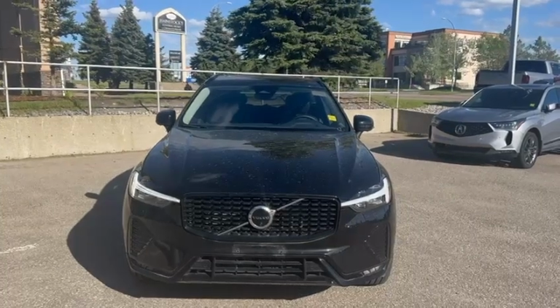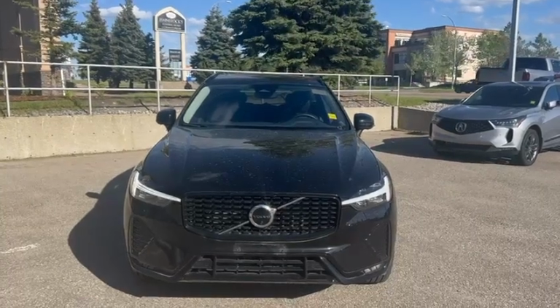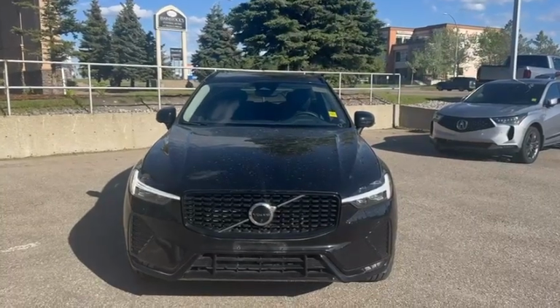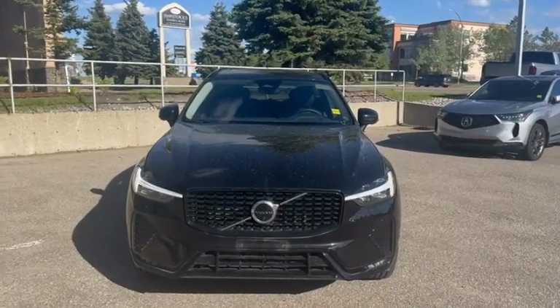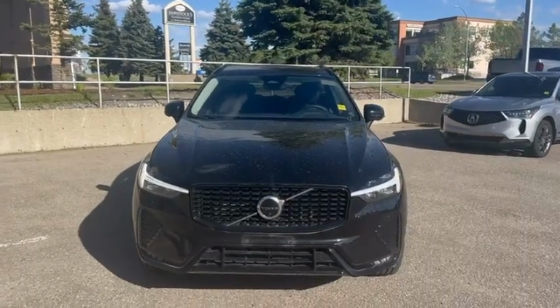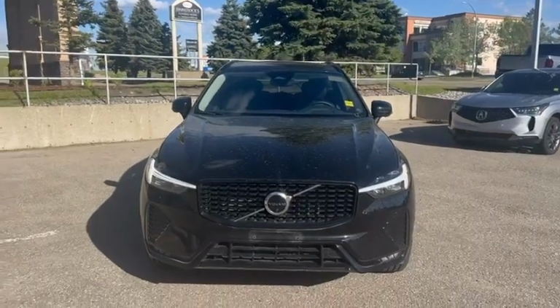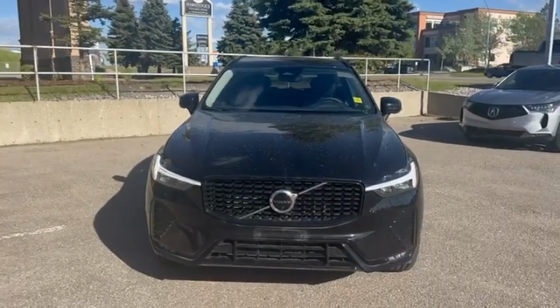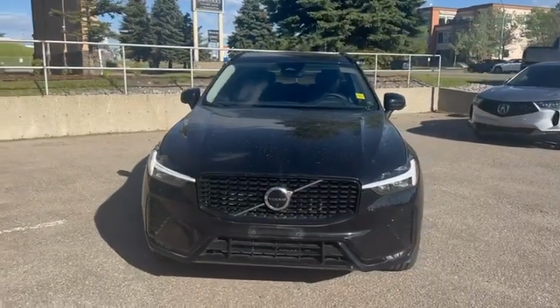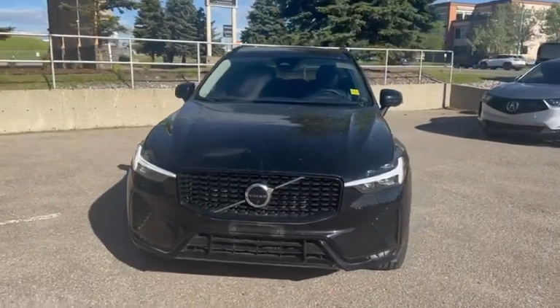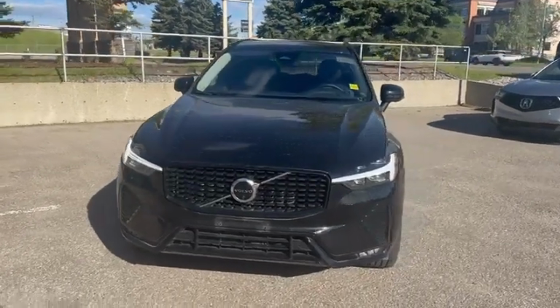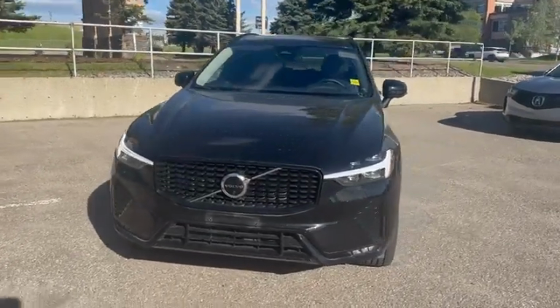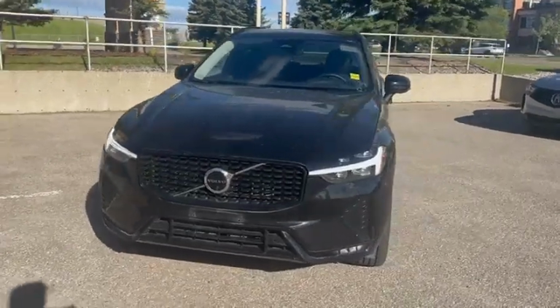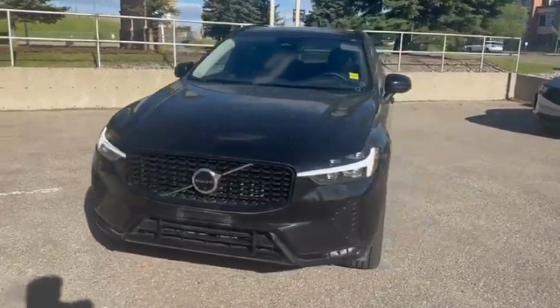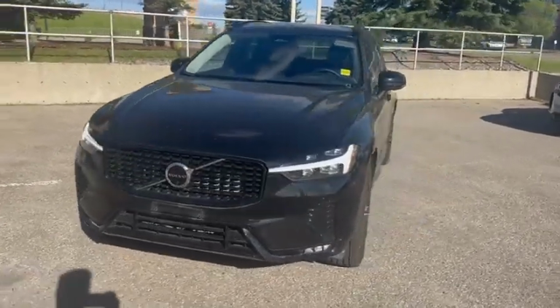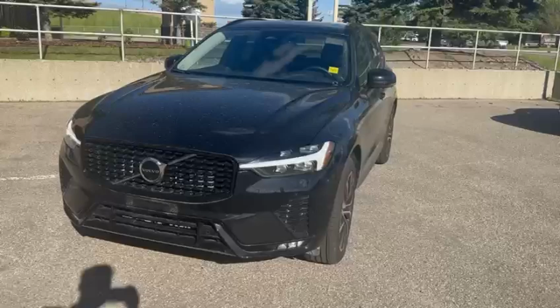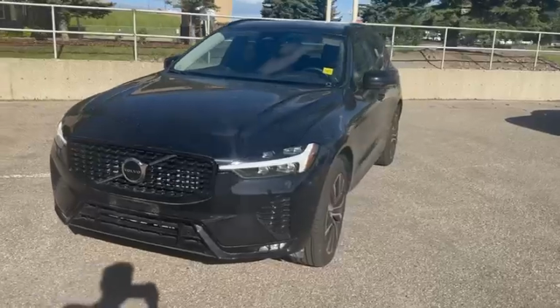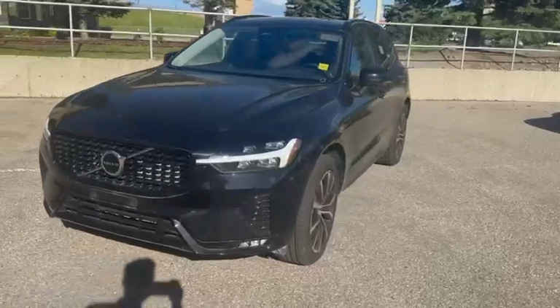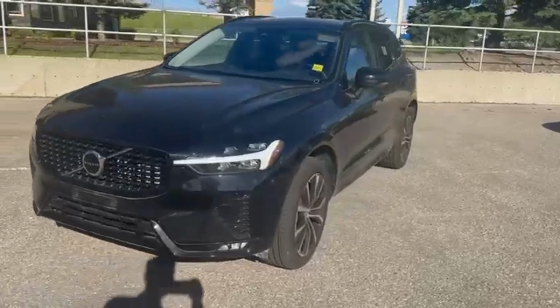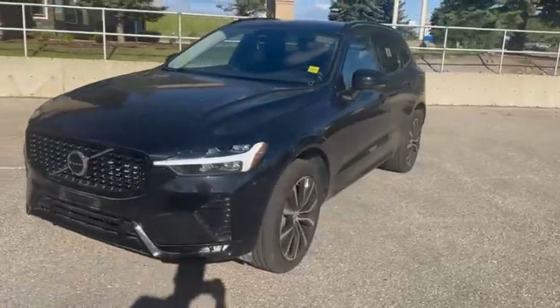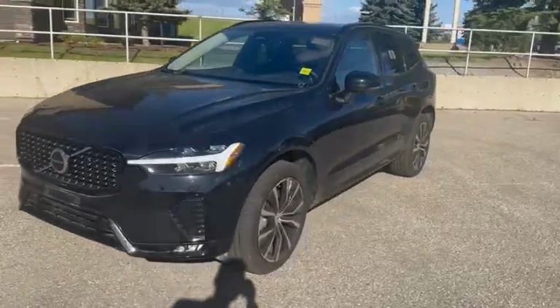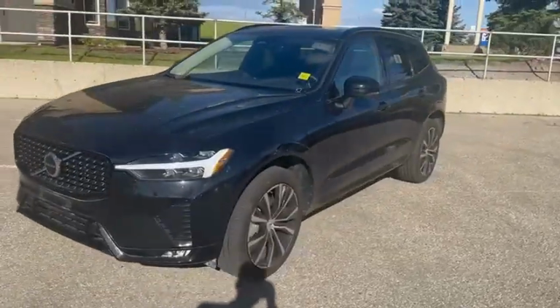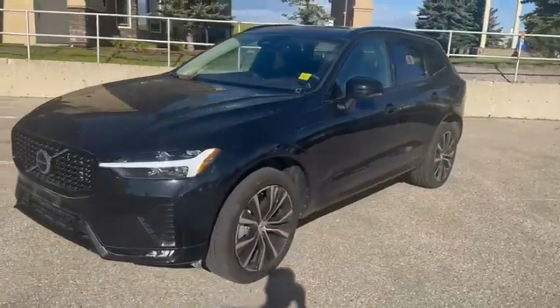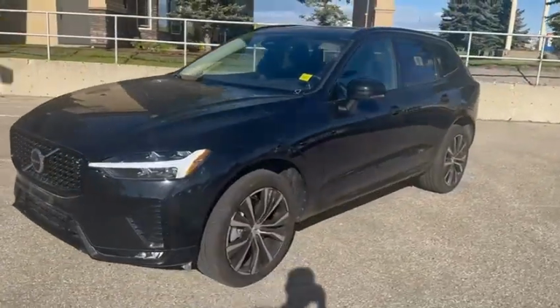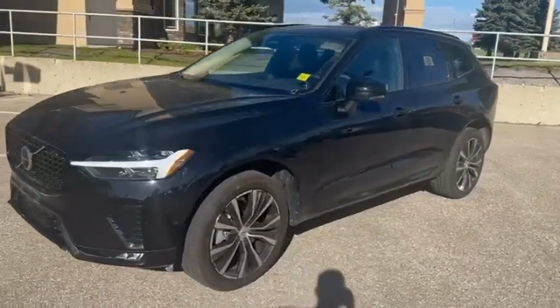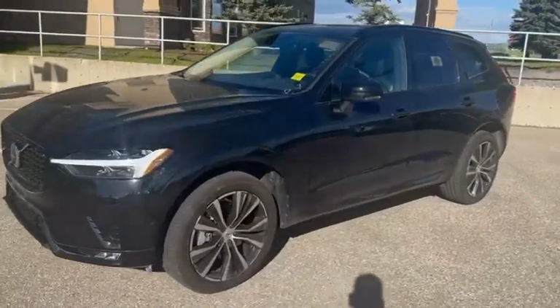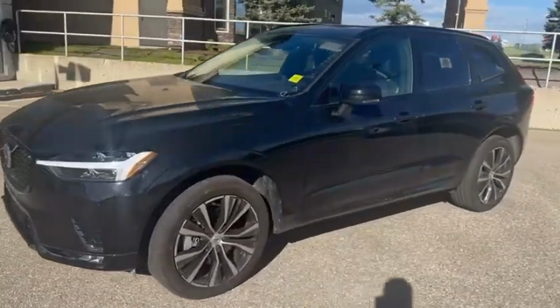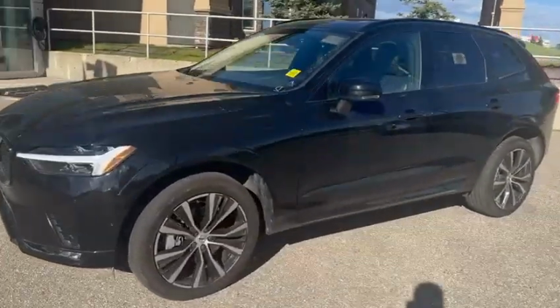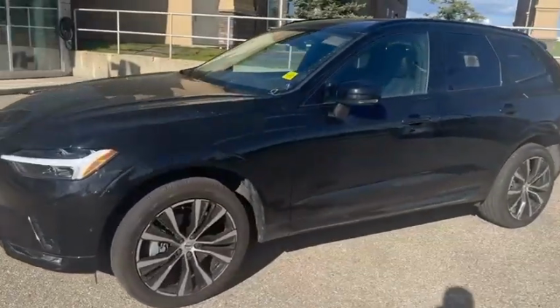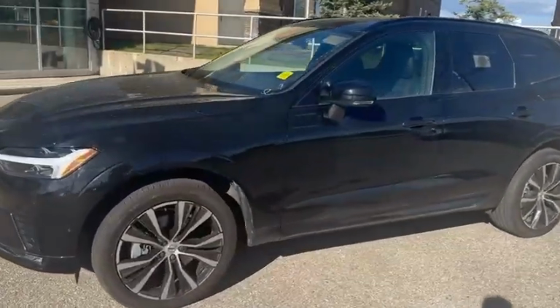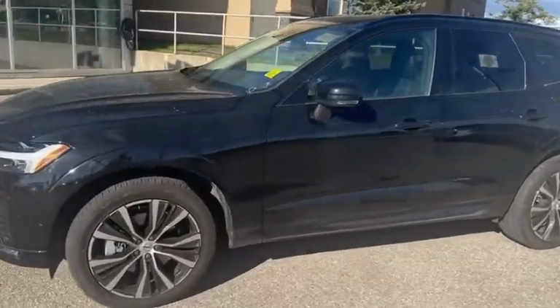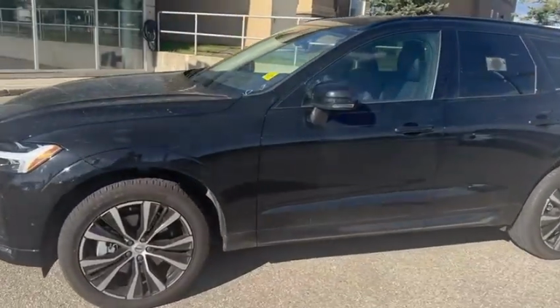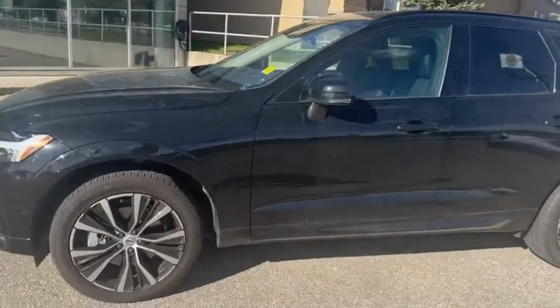Hi Vivek, this is Adnan from Southview Acura. Thank you for inquiring on this Volvo — pretty awesome choice. Just wanted to give you a quick walk-around video so you can have a closer look.